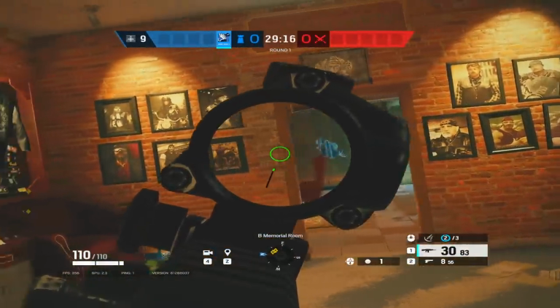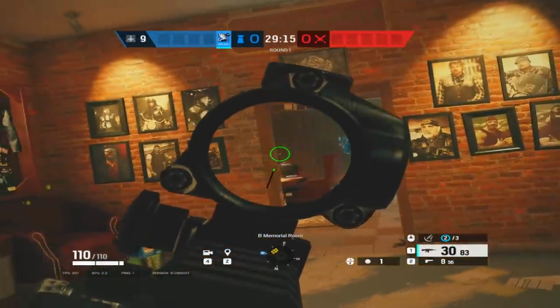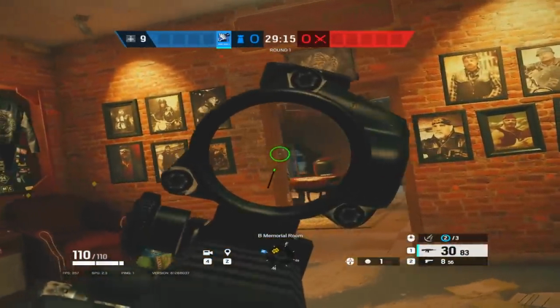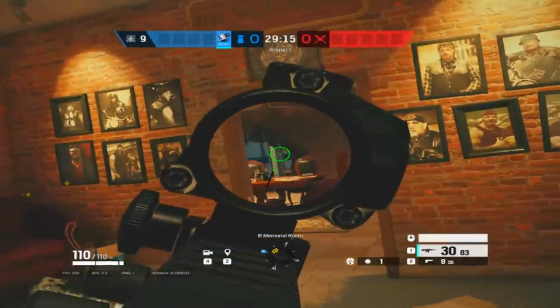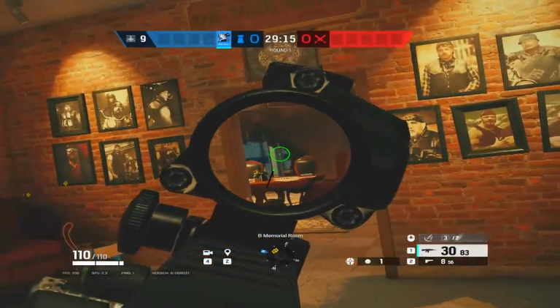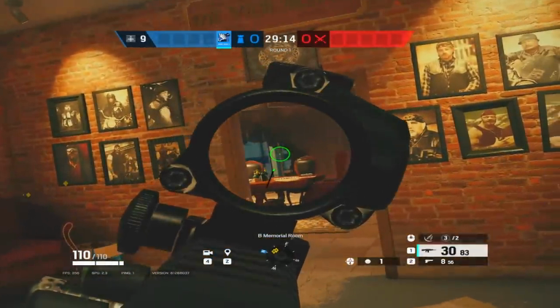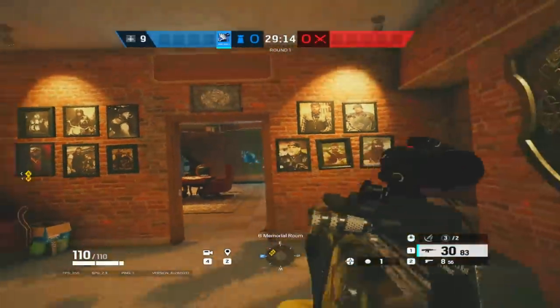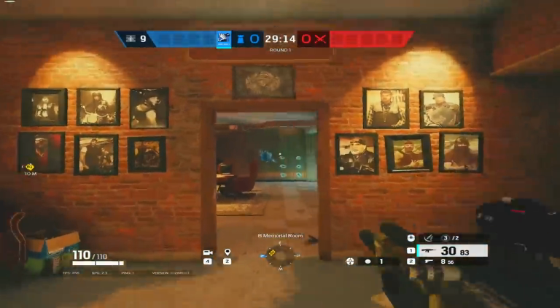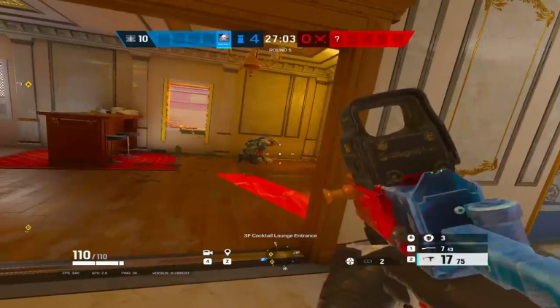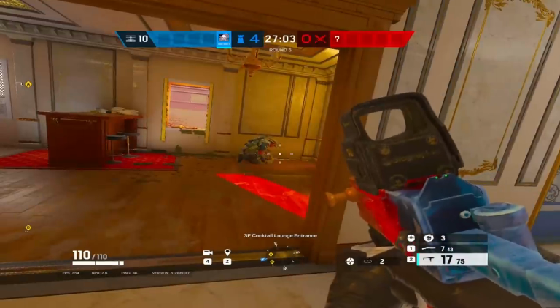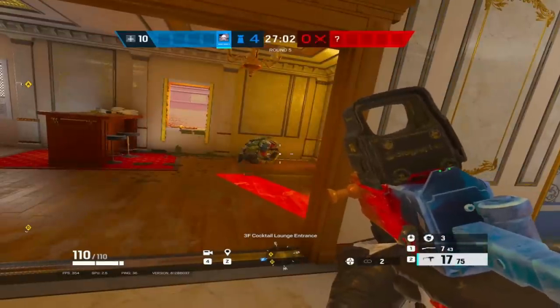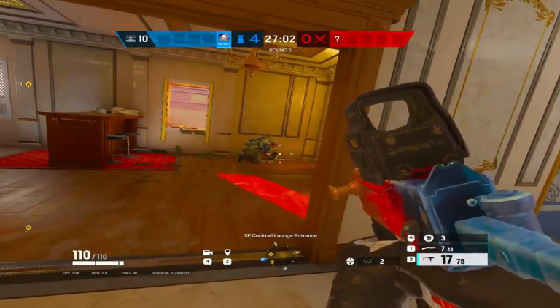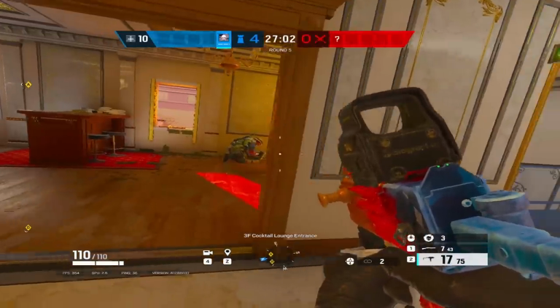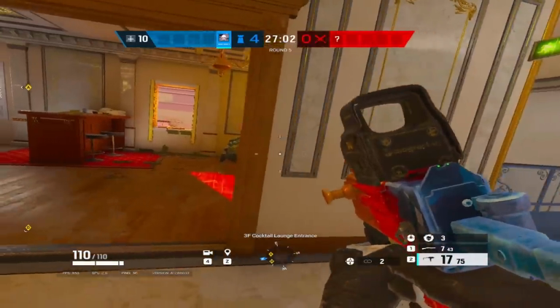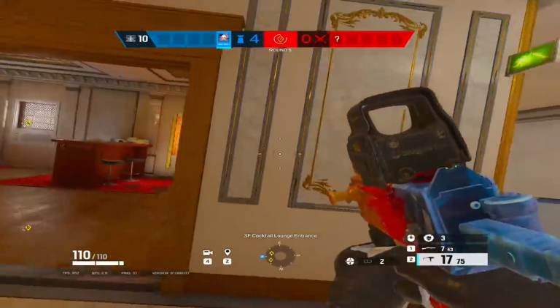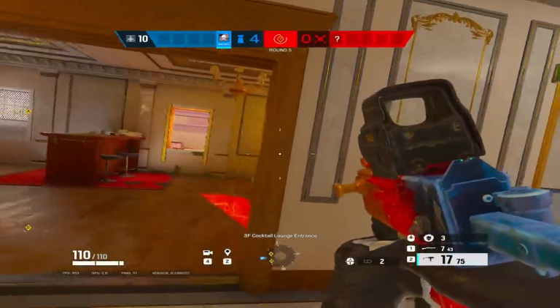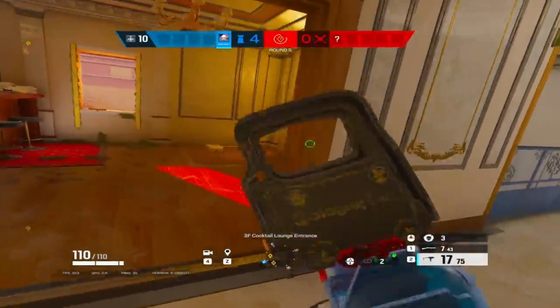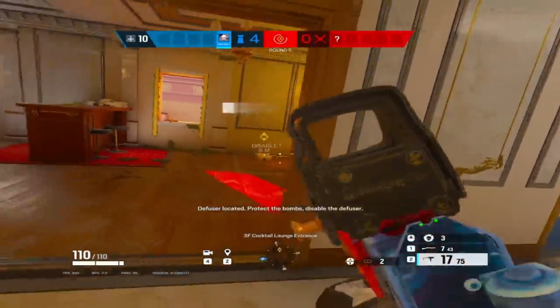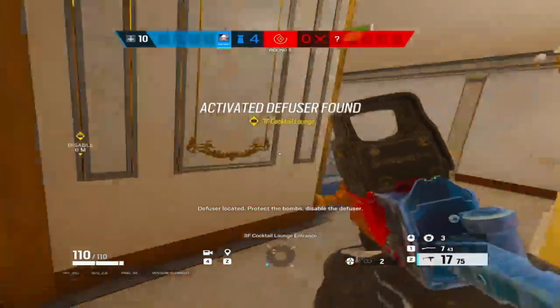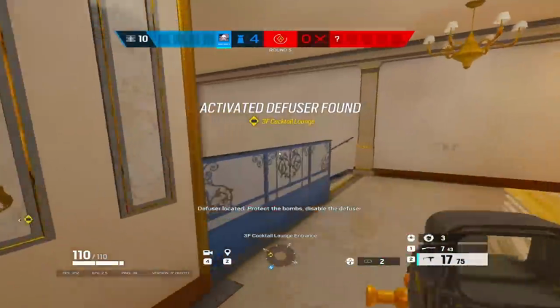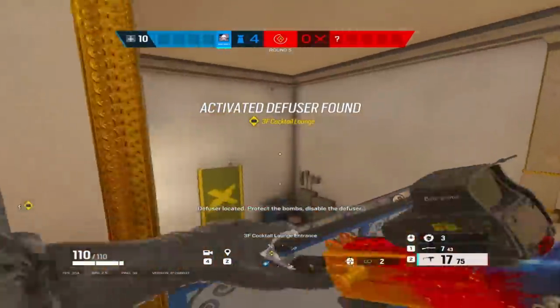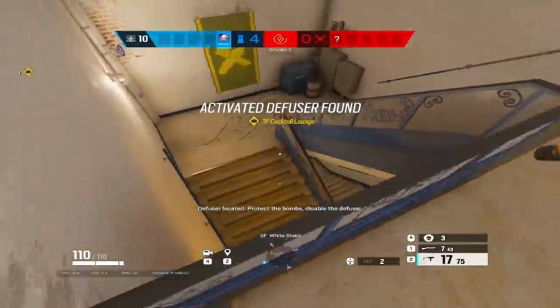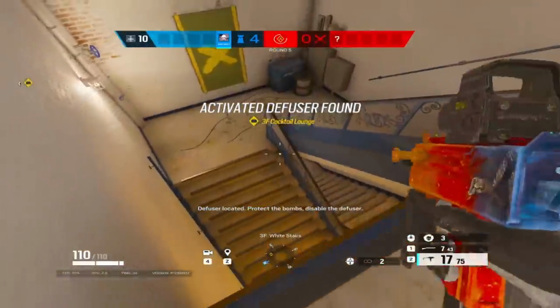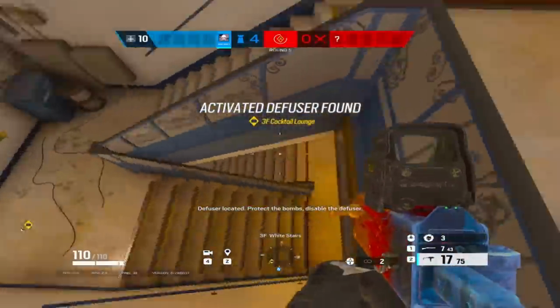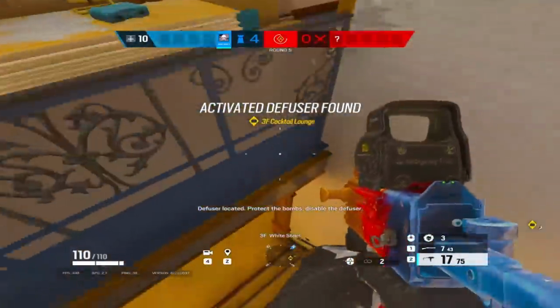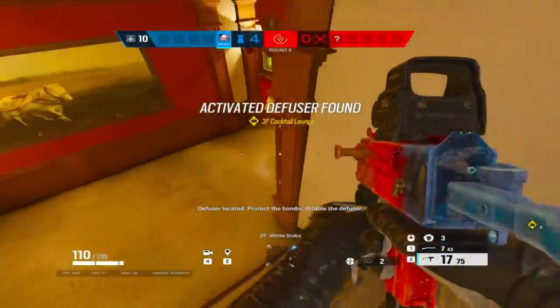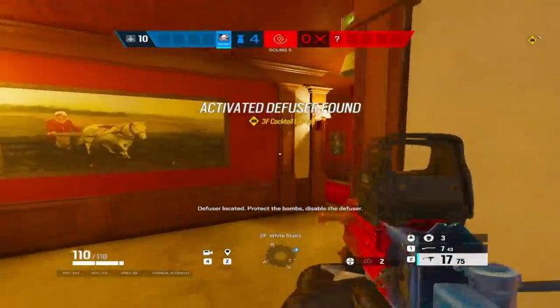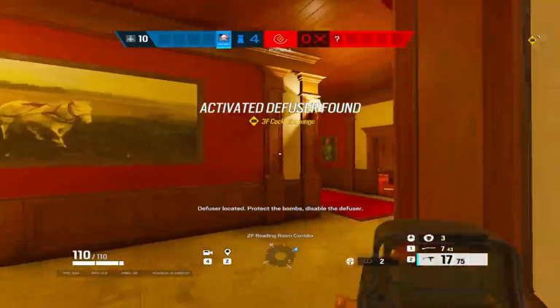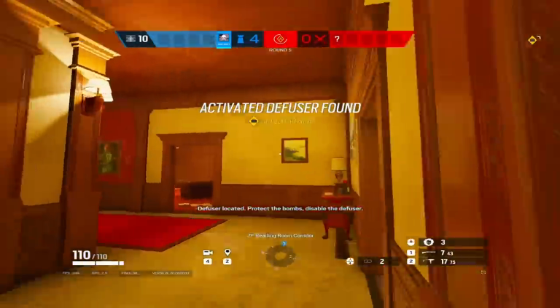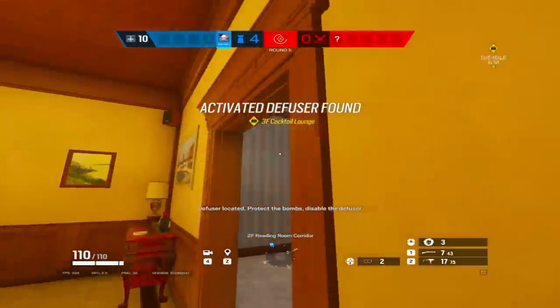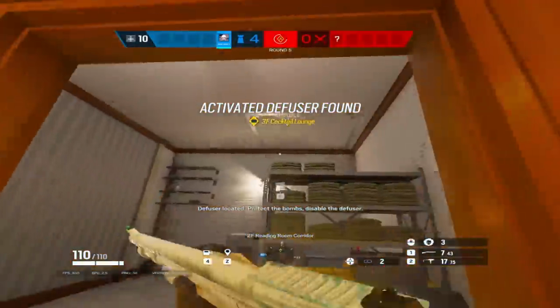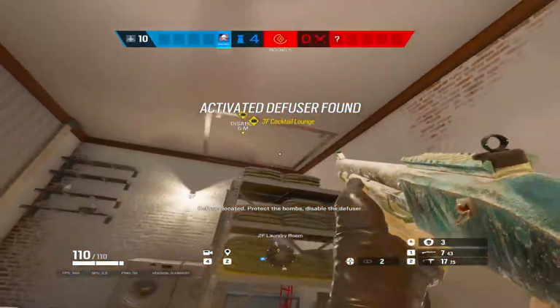Tip number fifteen: never plant the diffuser on a soft hatch. Defenders can break the hatch and instantly break the diffuser.